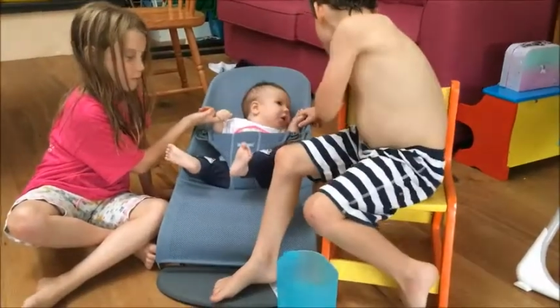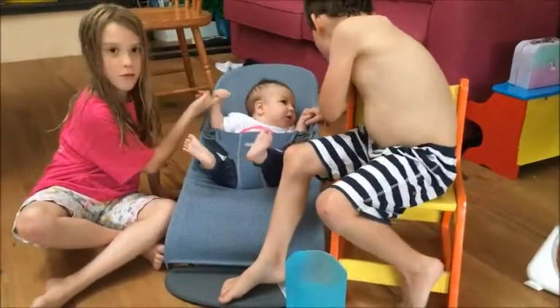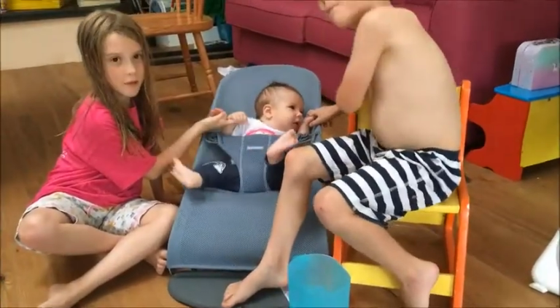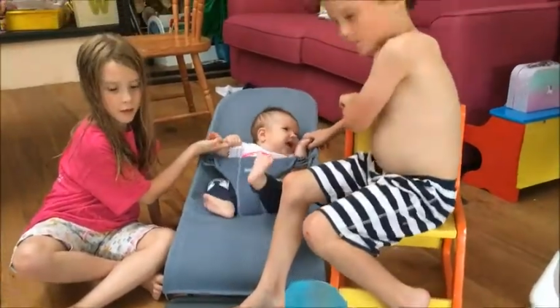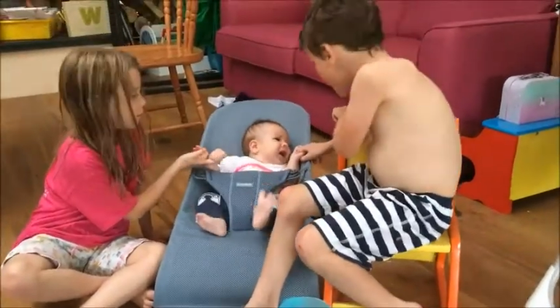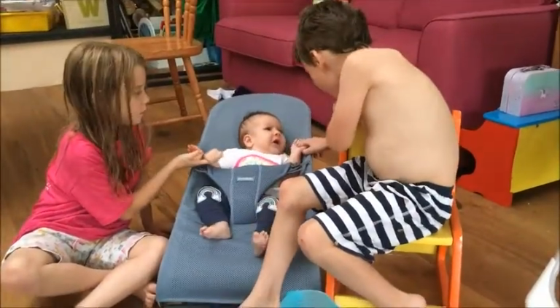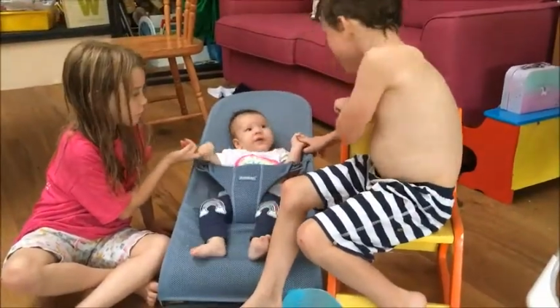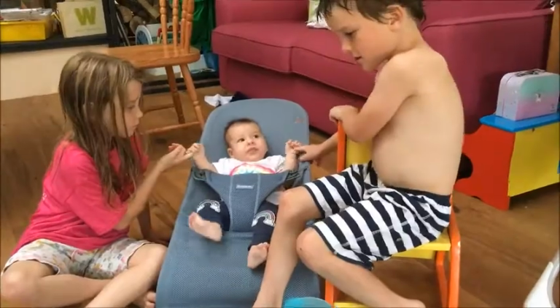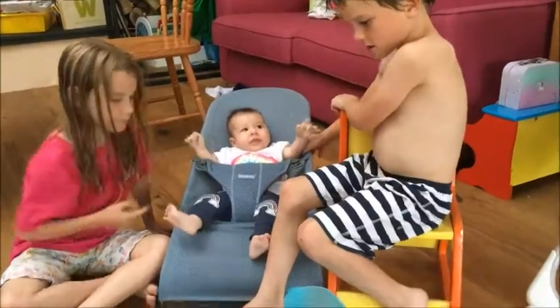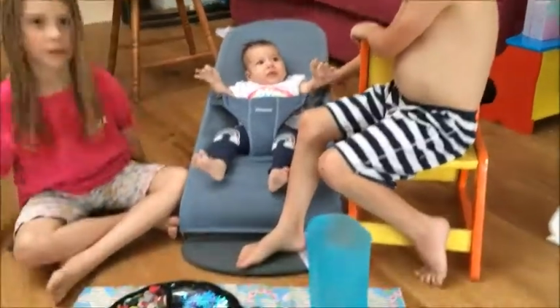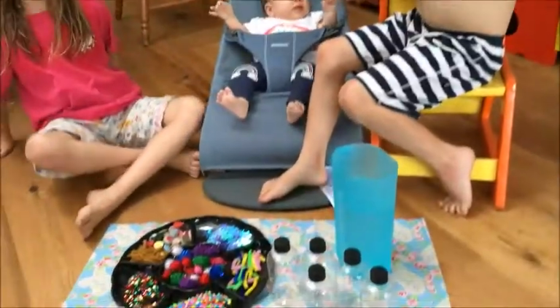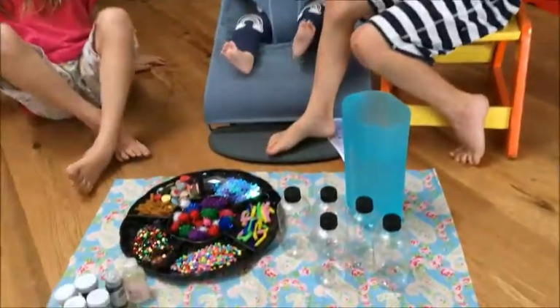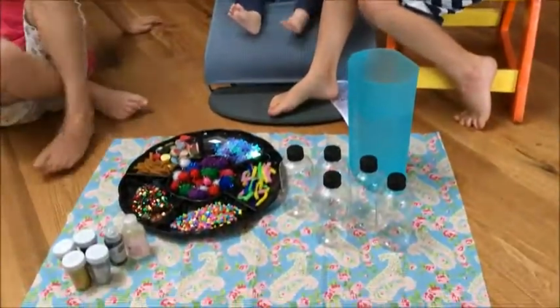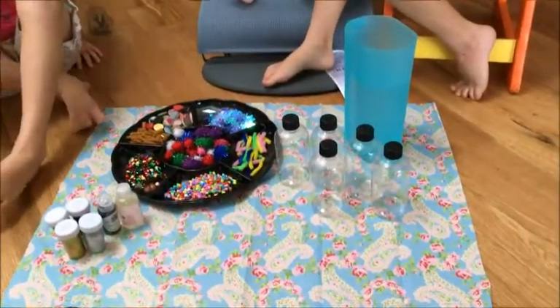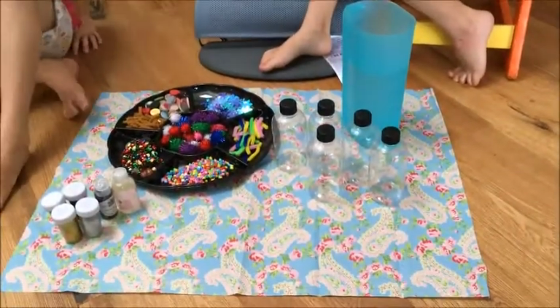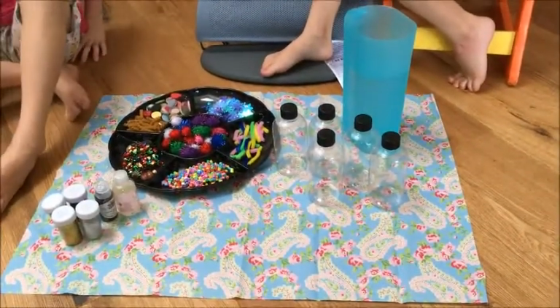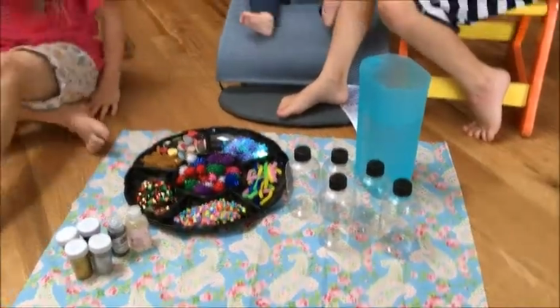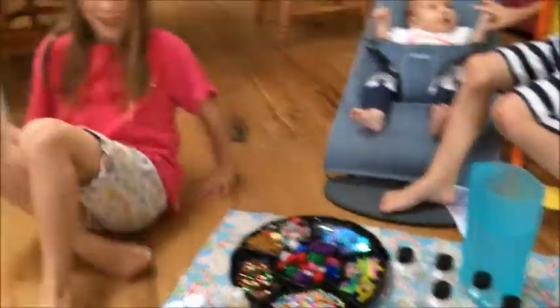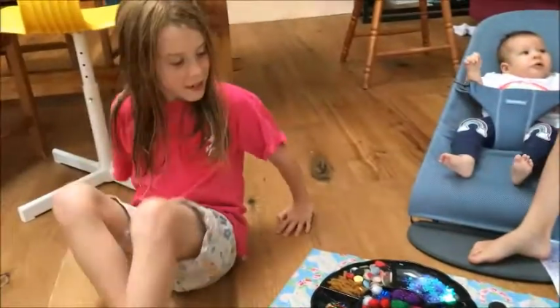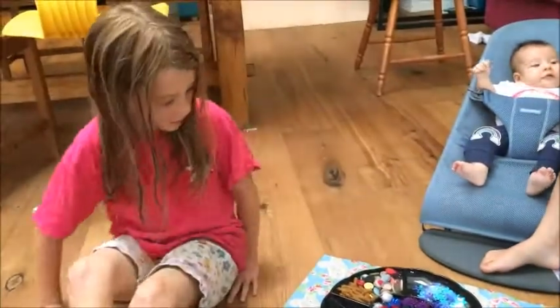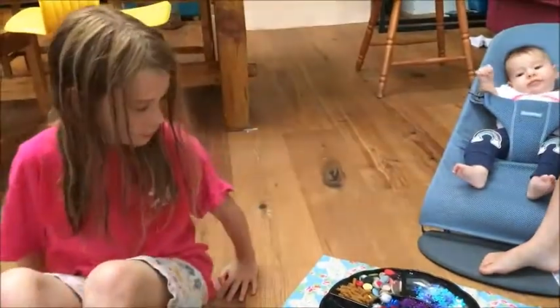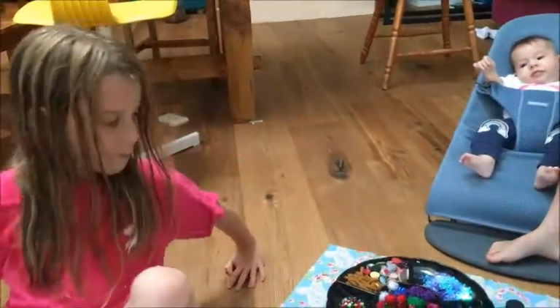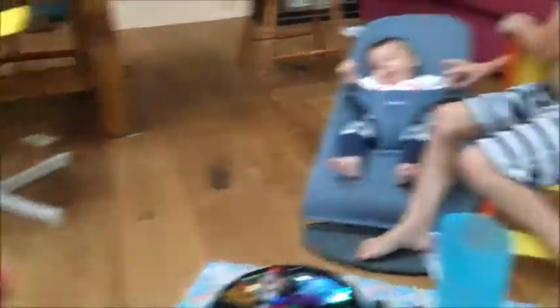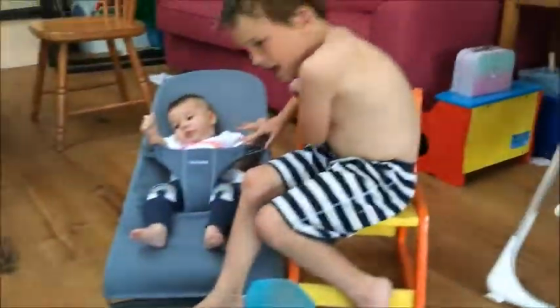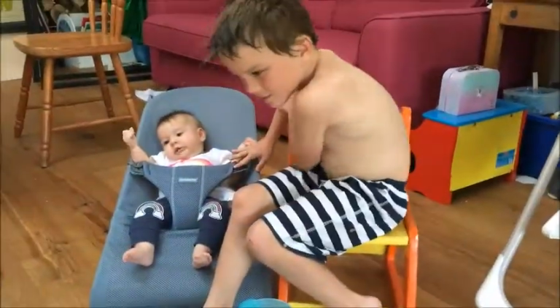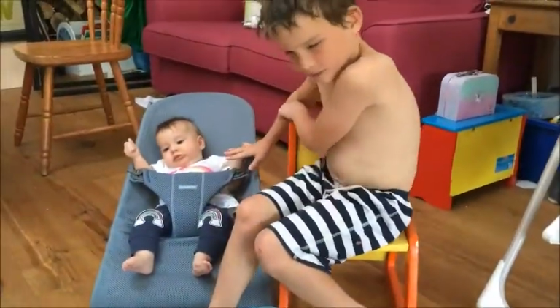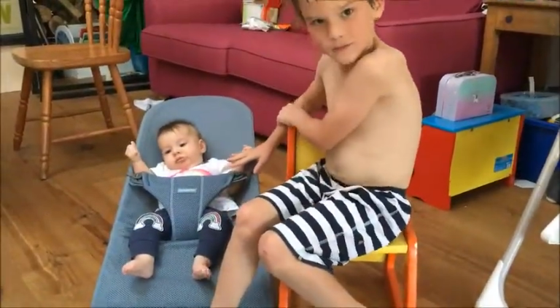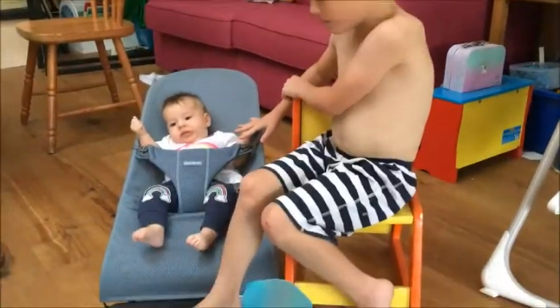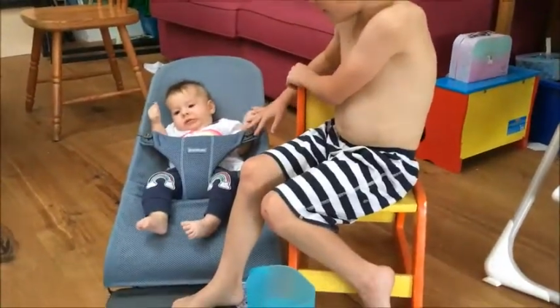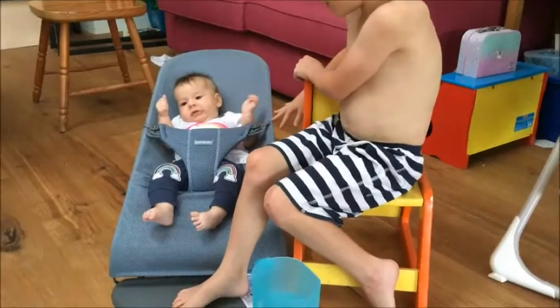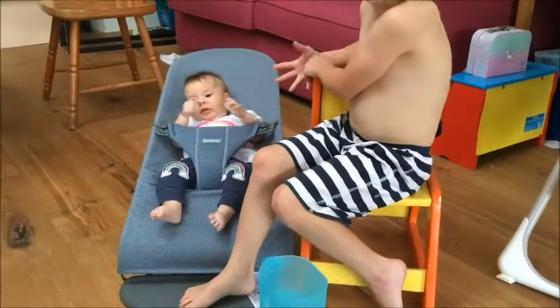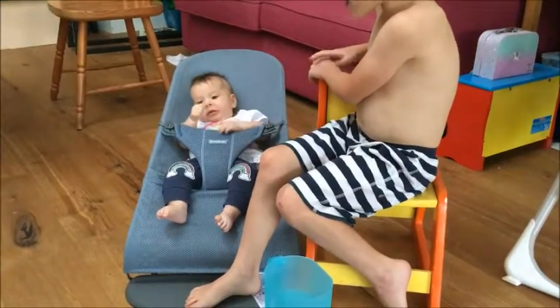We are about to try and make some discovery bottles for you. What could possibly go wrong? Esther, are you going to be my helper? William, do you want to be a helper? Edie, this is for you.